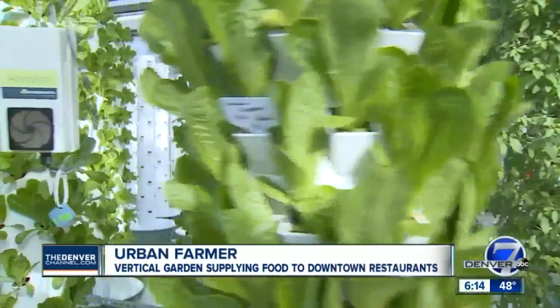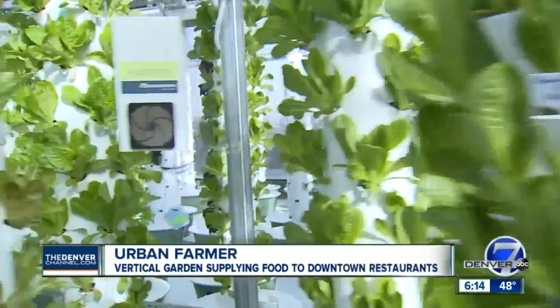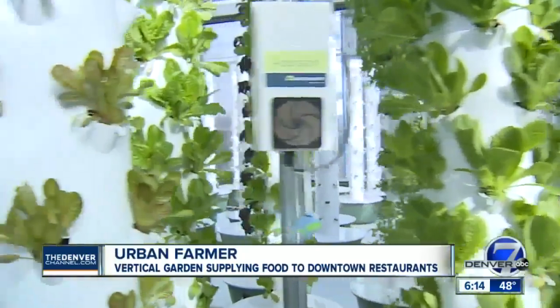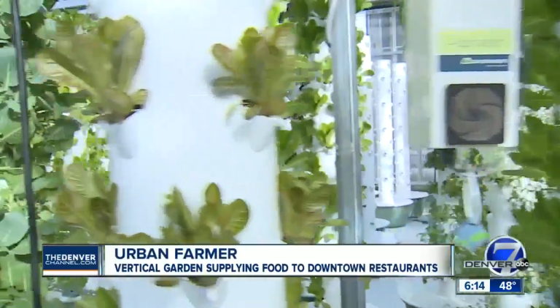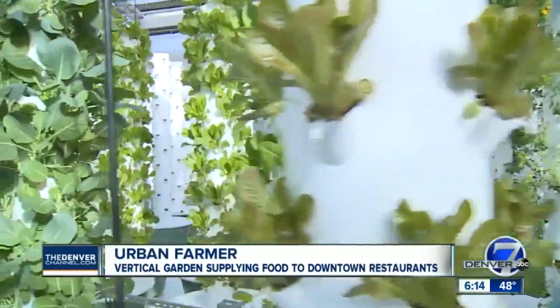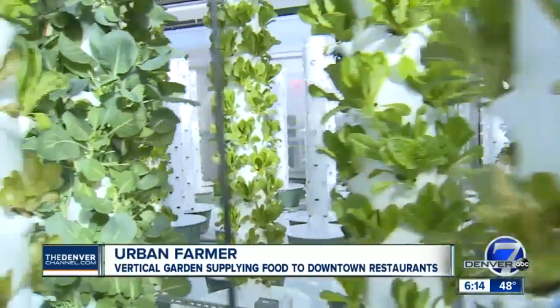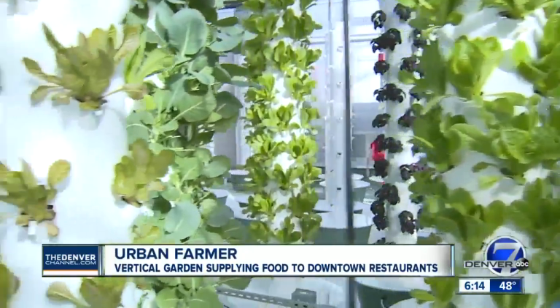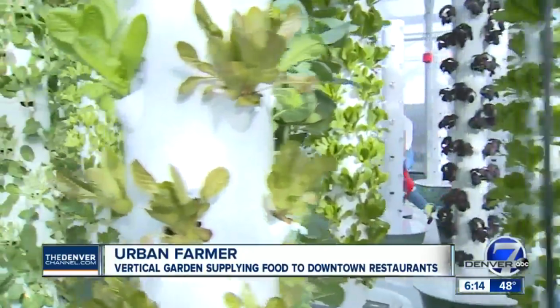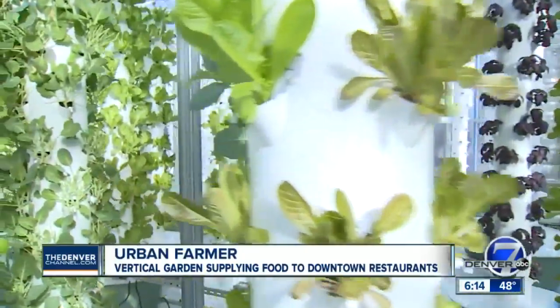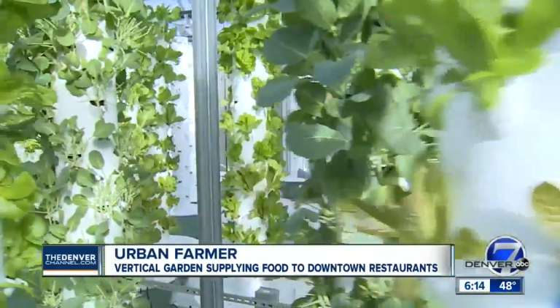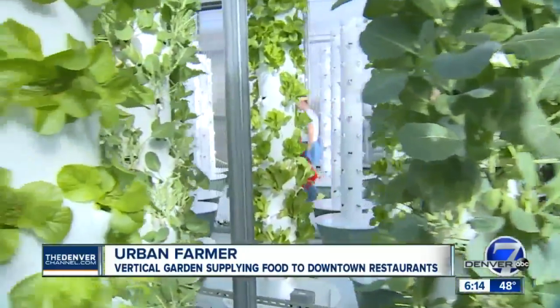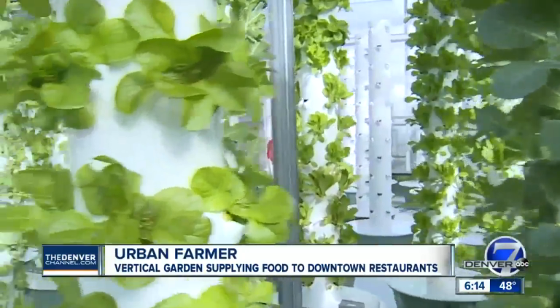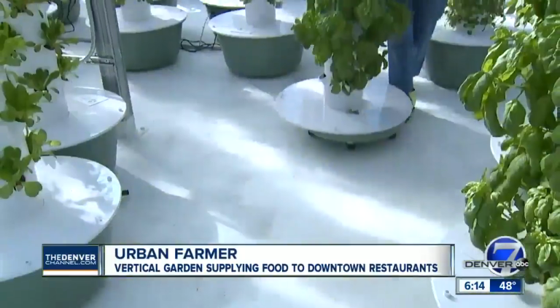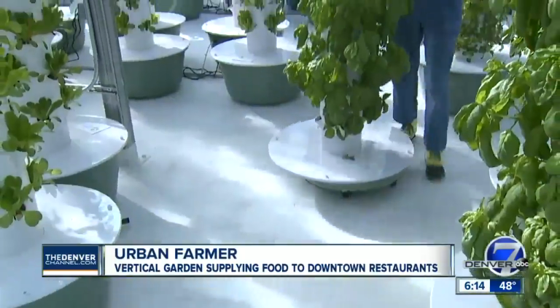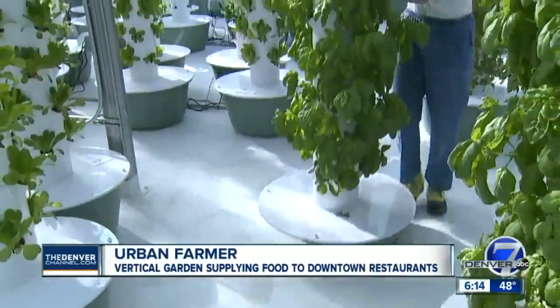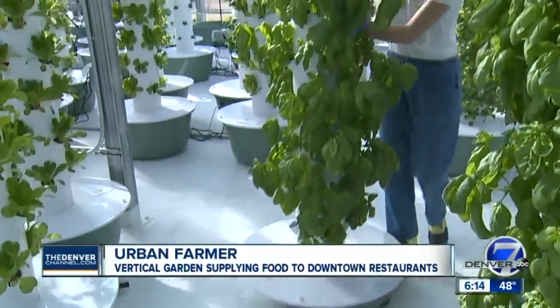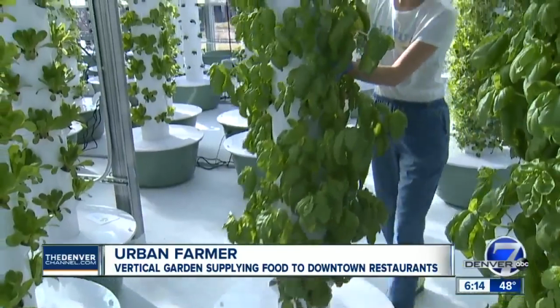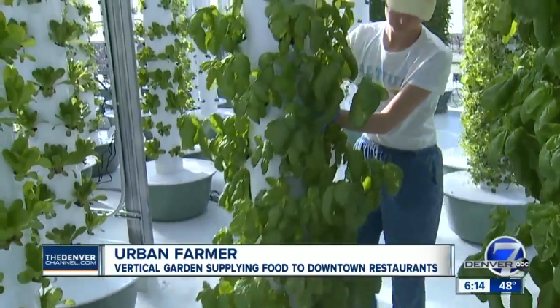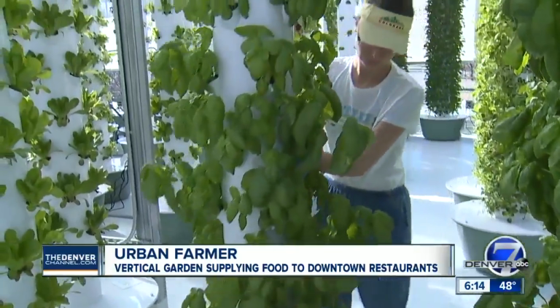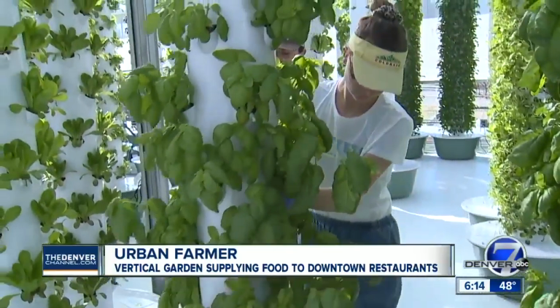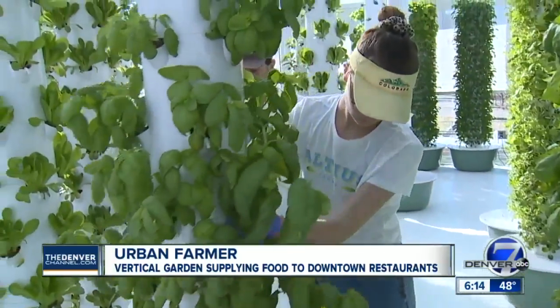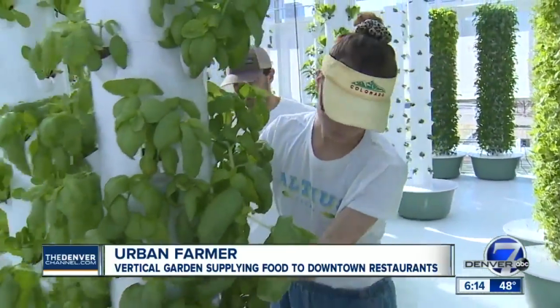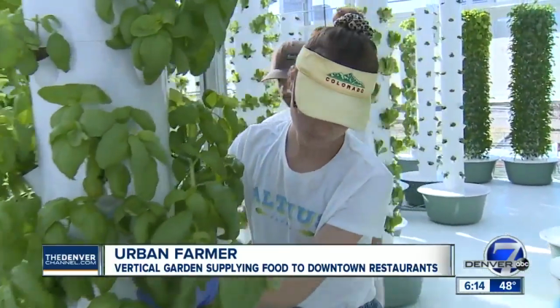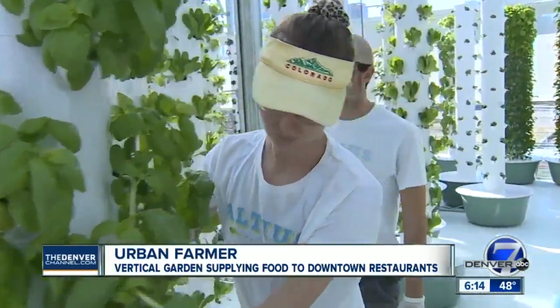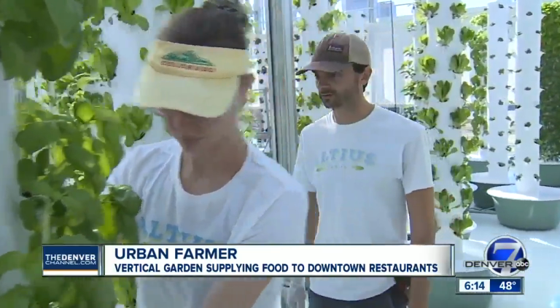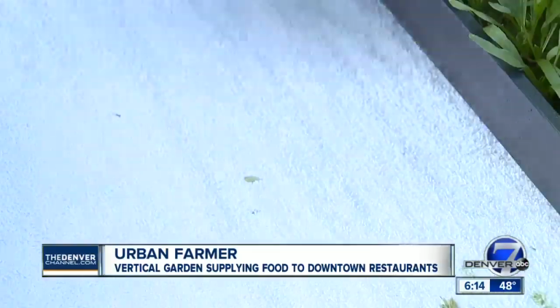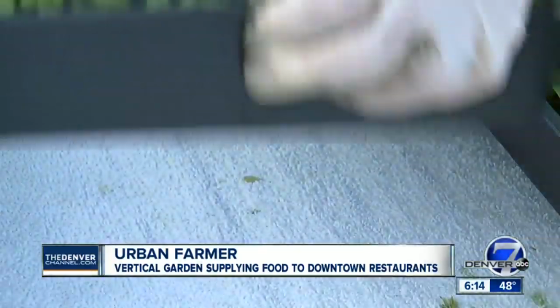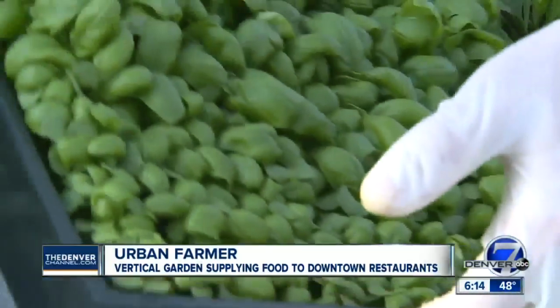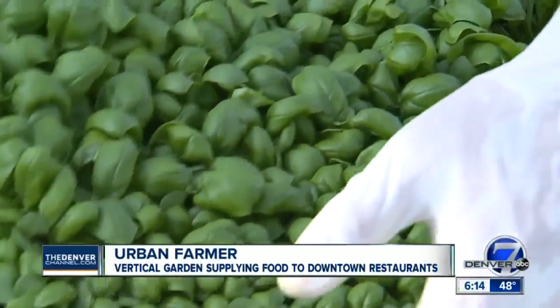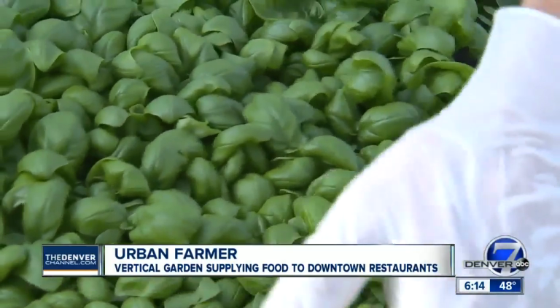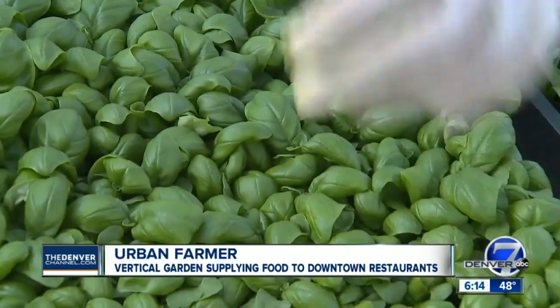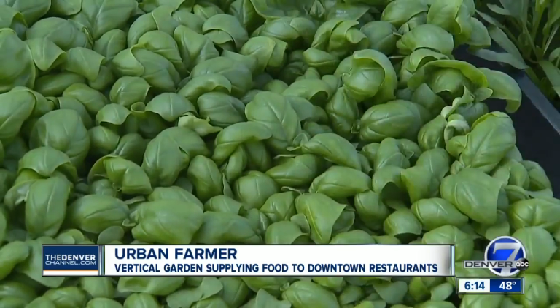We don't have any risk of E. coli in this controlled environment — it's one of the advantages of the environment. It's also more efficient. Colorado just saw a record-breaking drought, but this system uses 10% of the water that a conventional farm would use, while producing 10 times the yield.